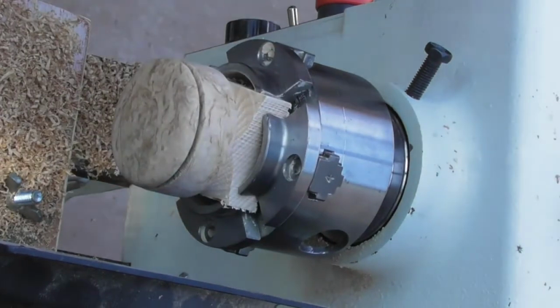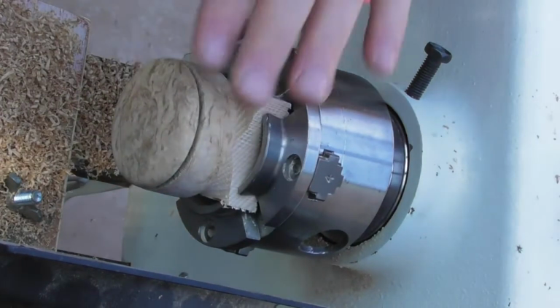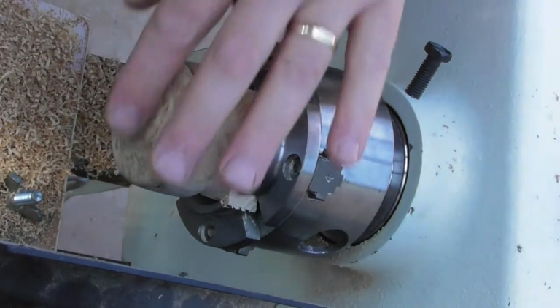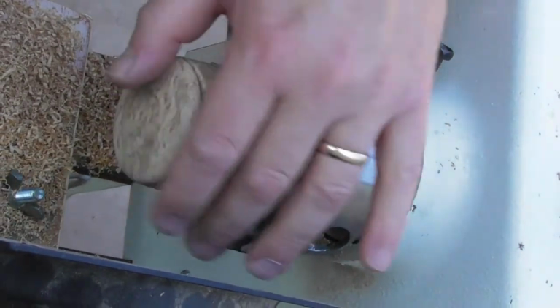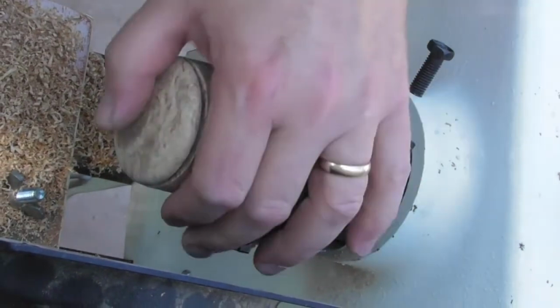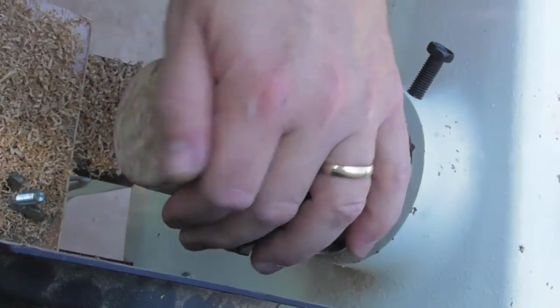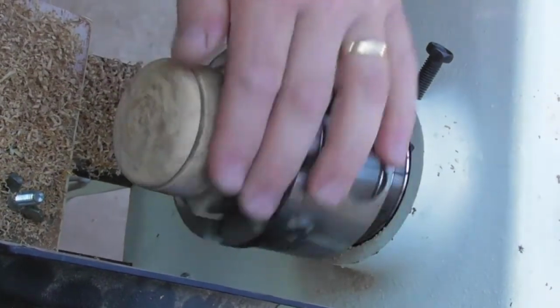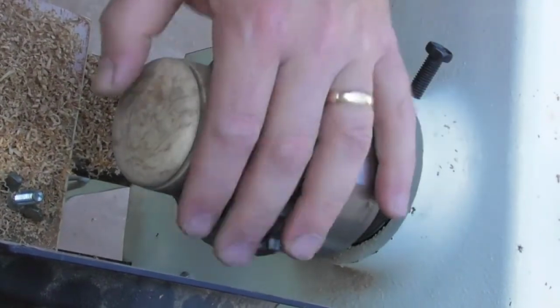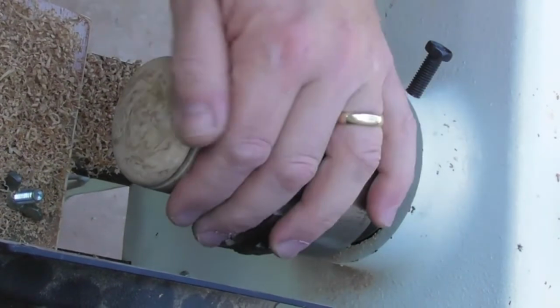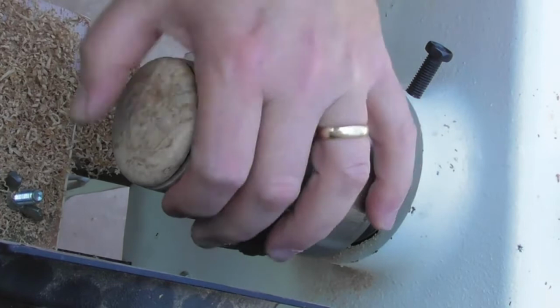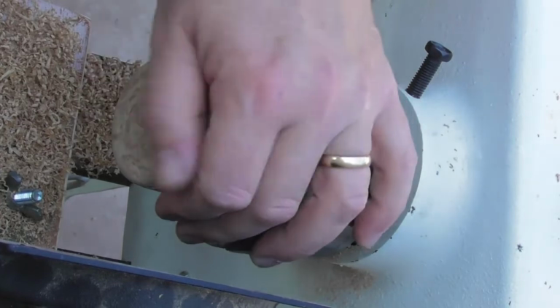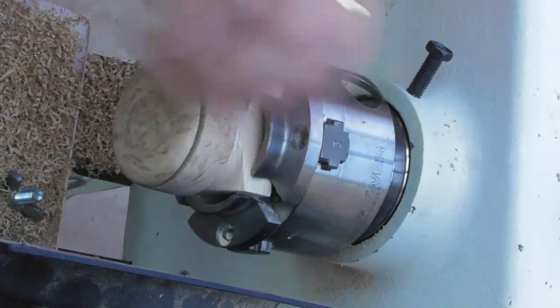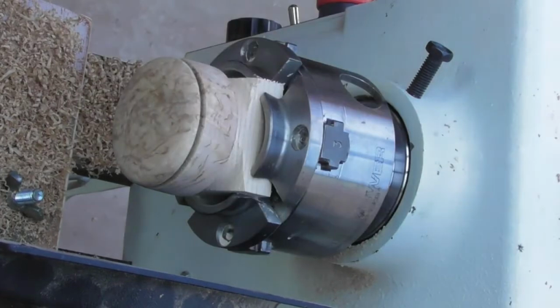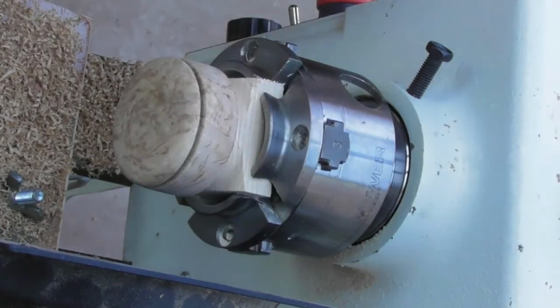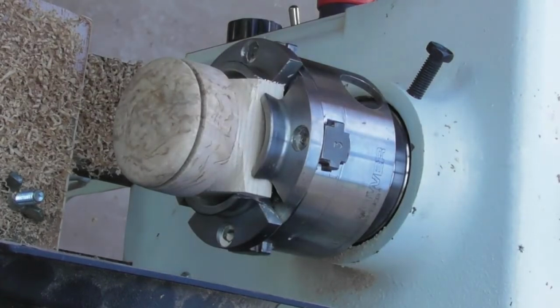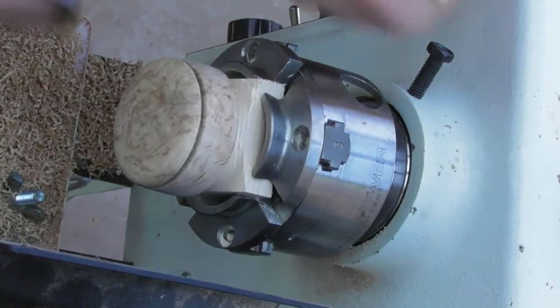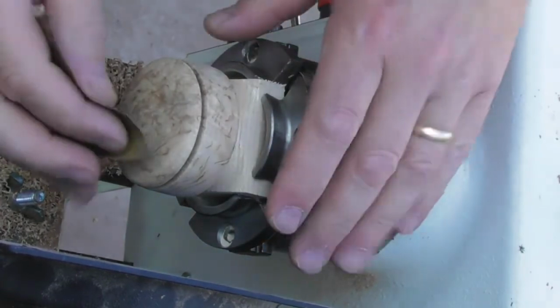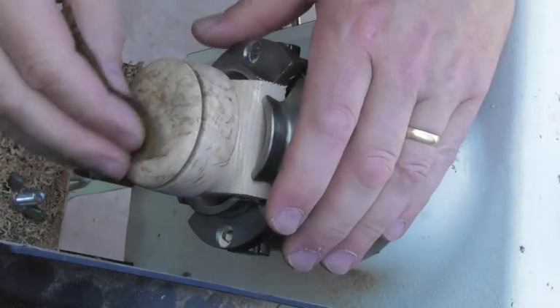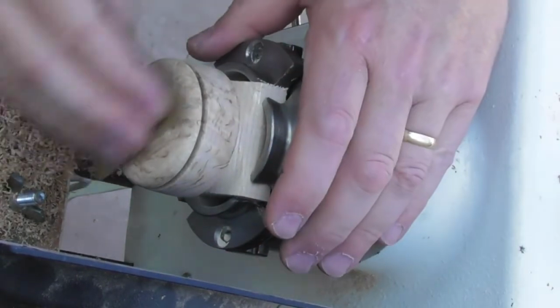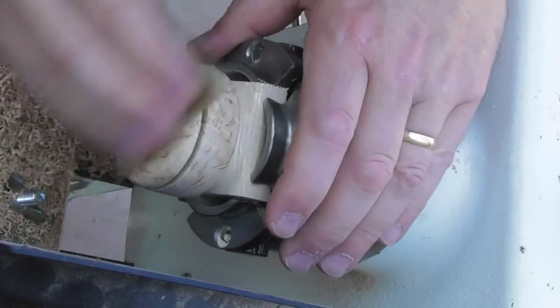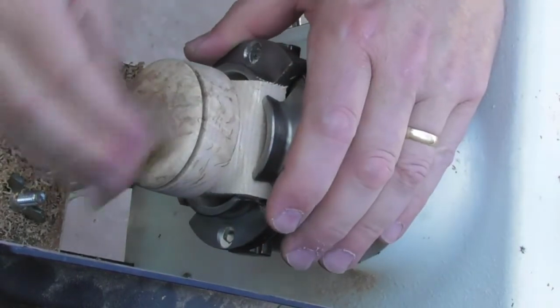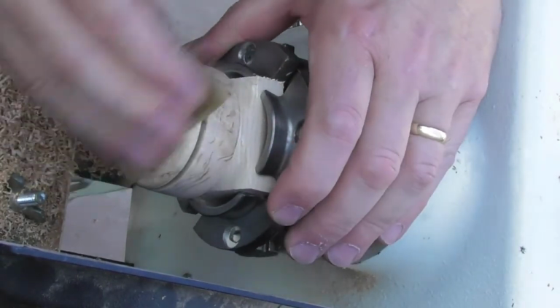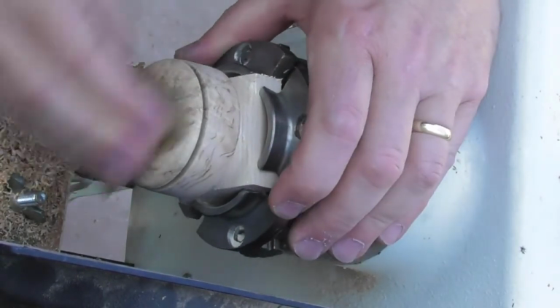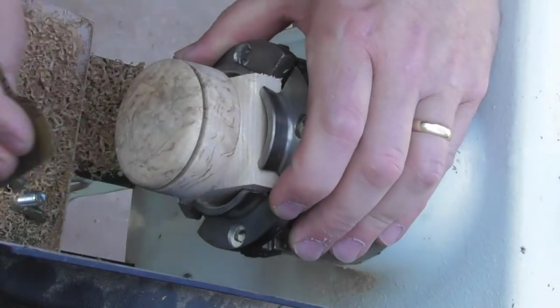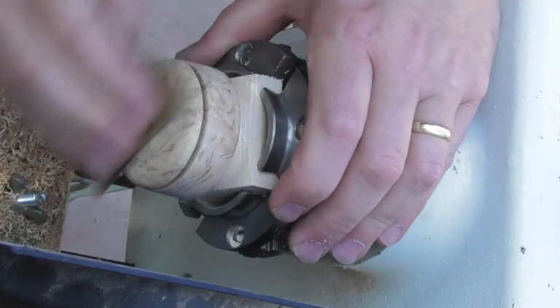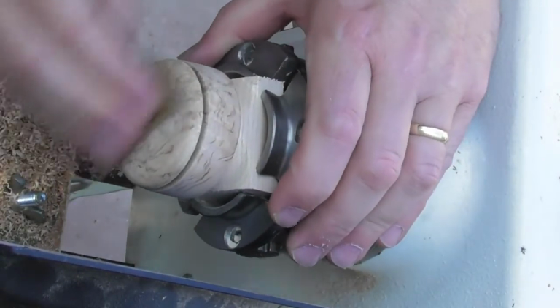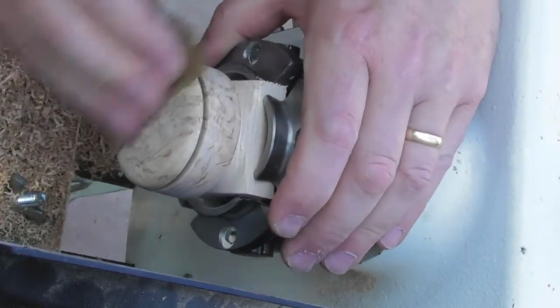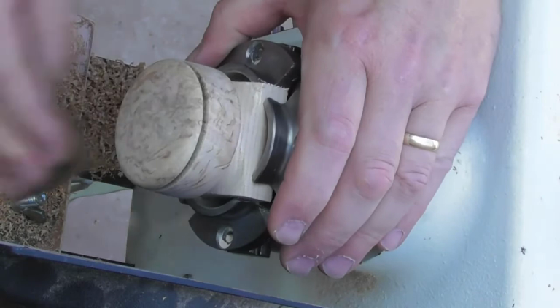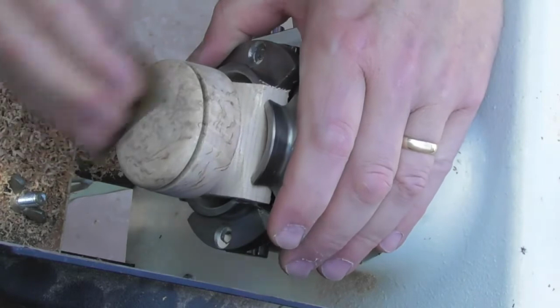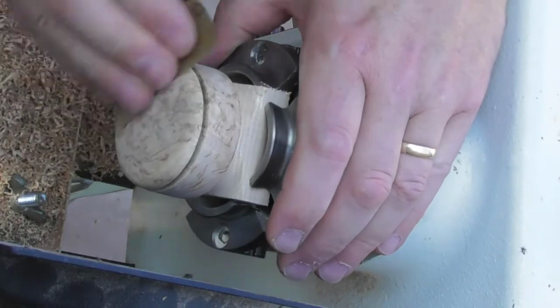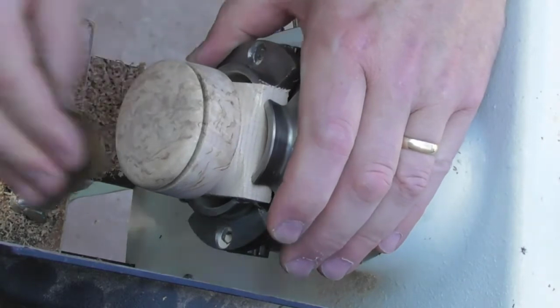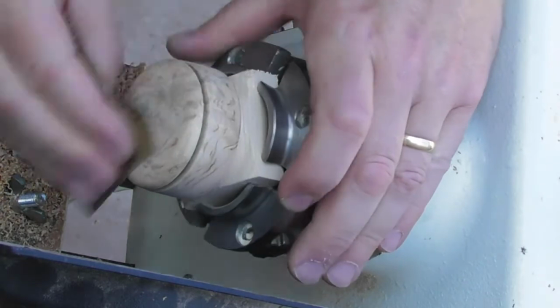I'm now just going to check the finish on here and then seal it and look at putting some coating on it.